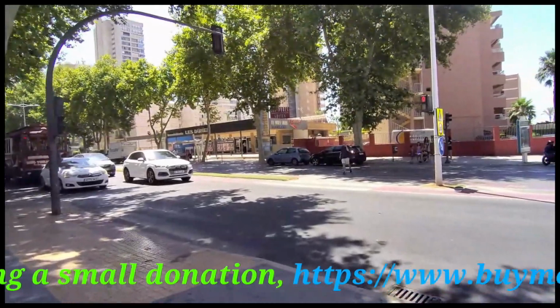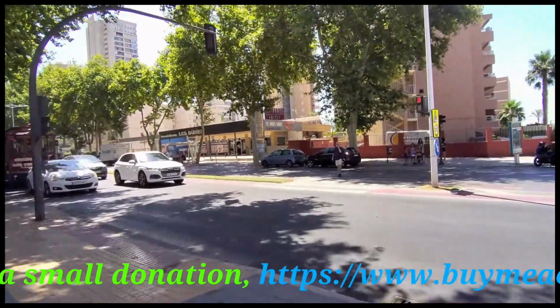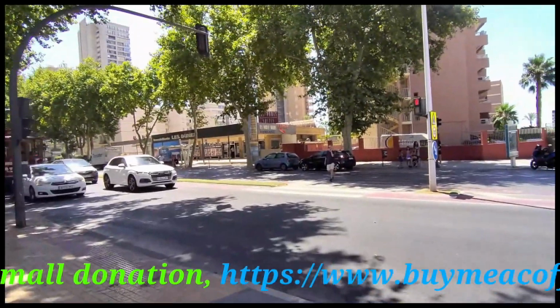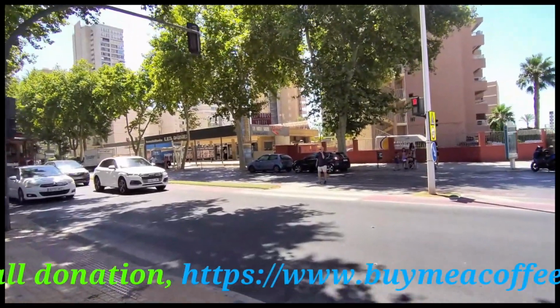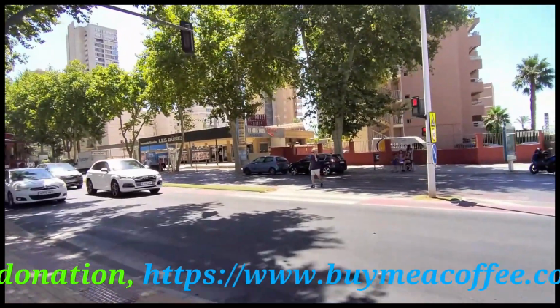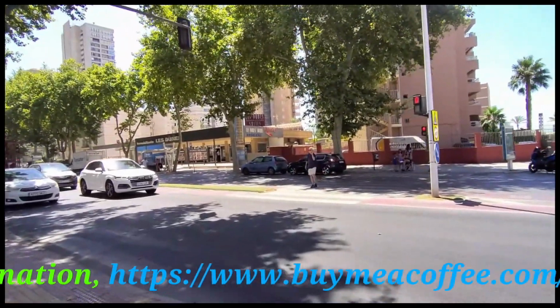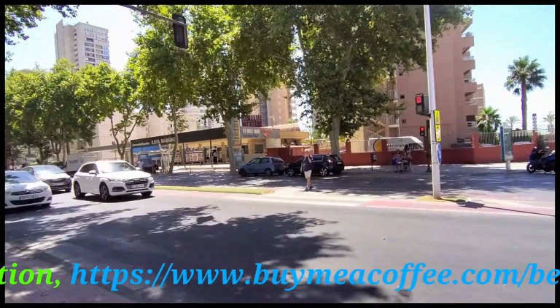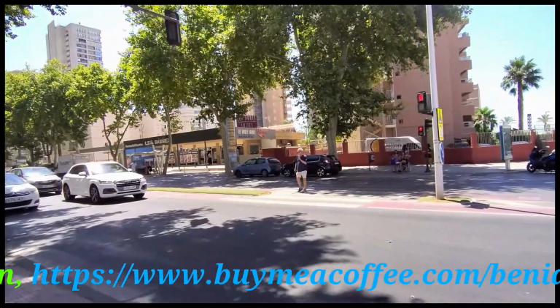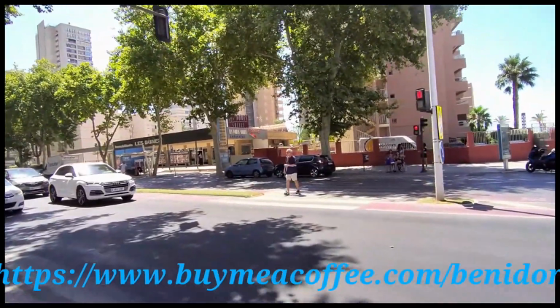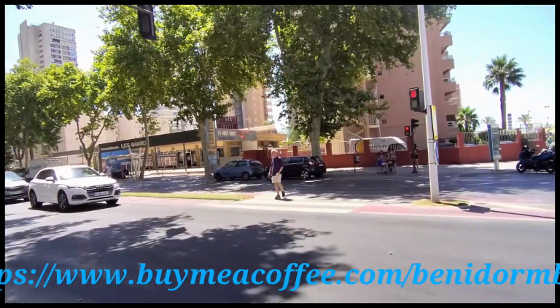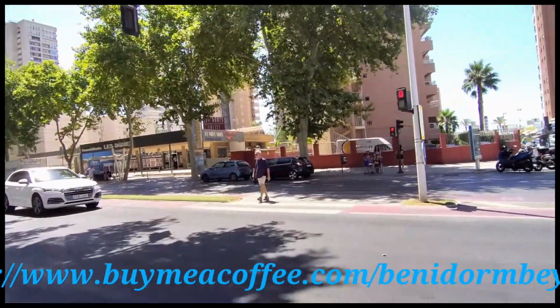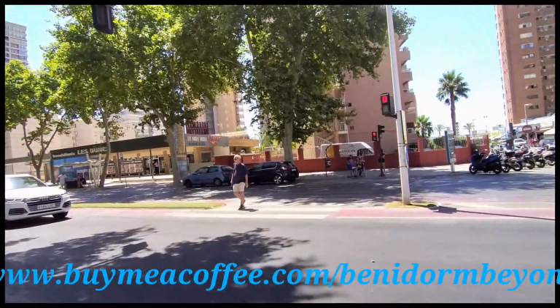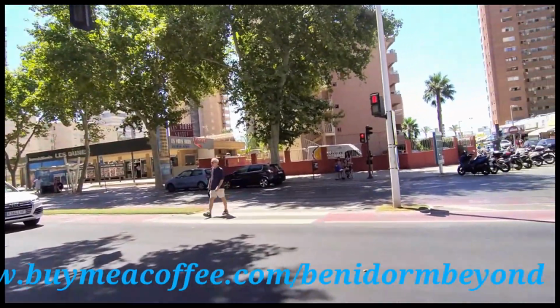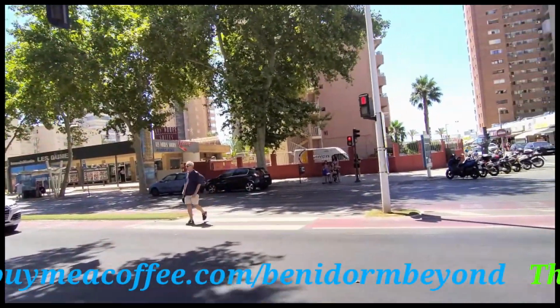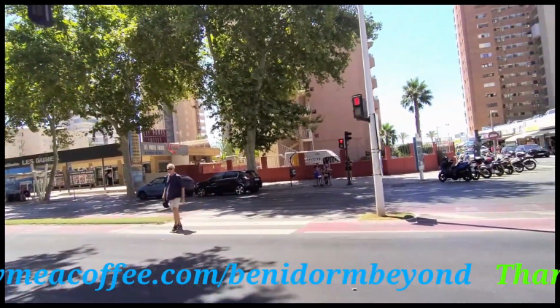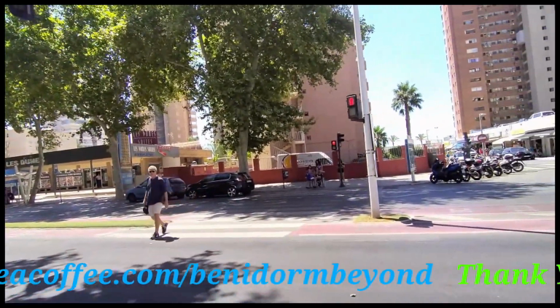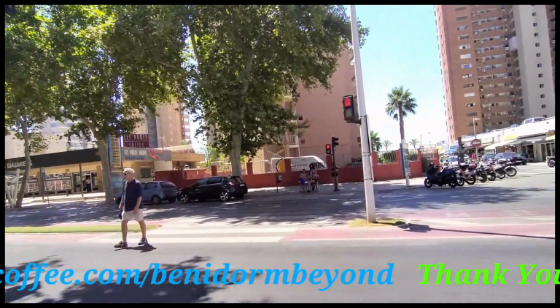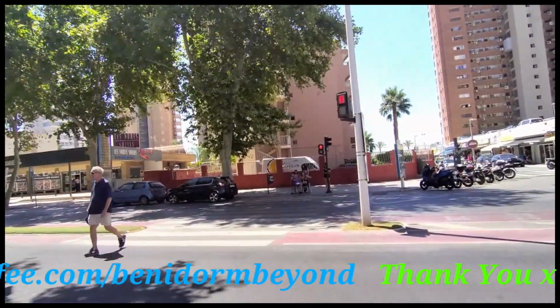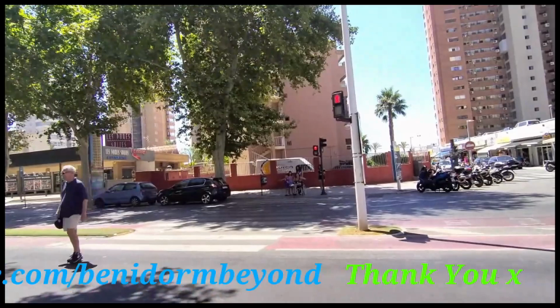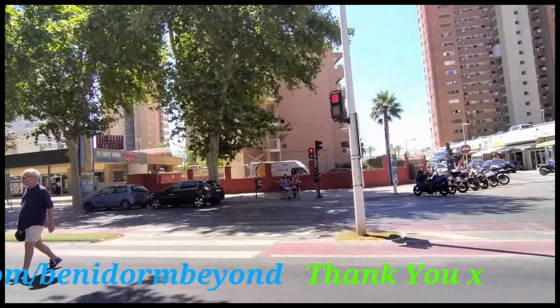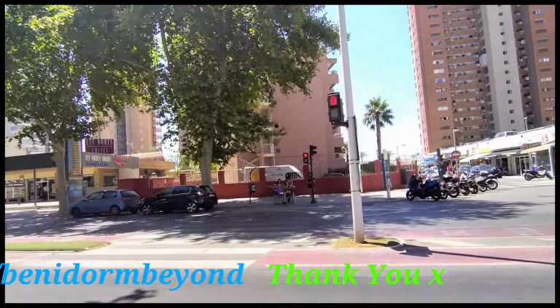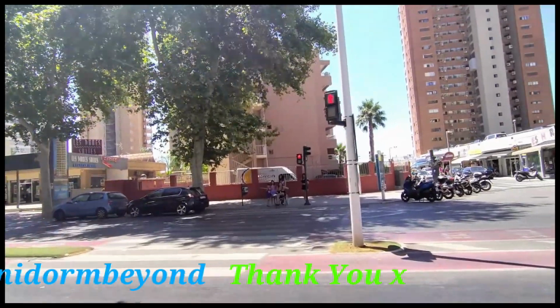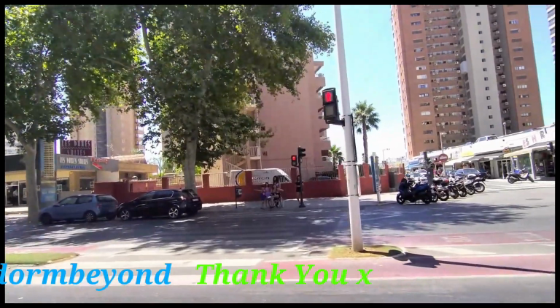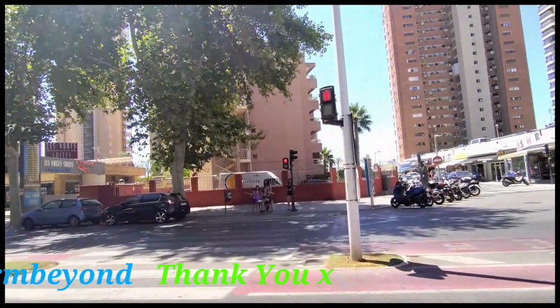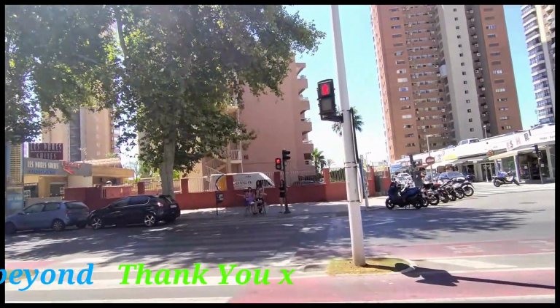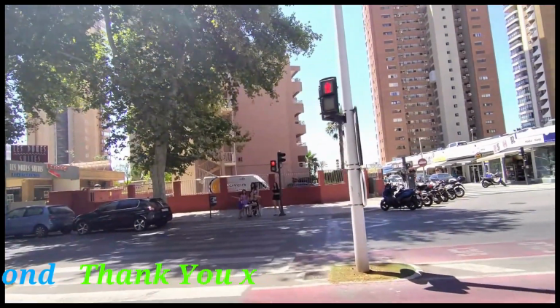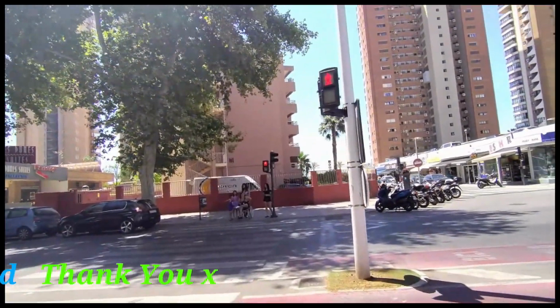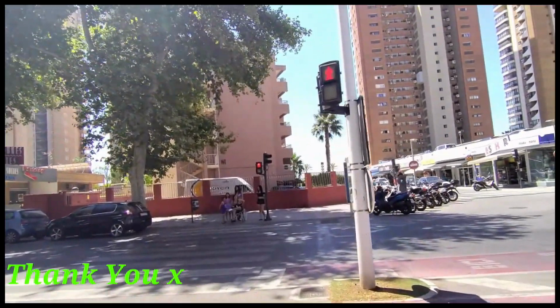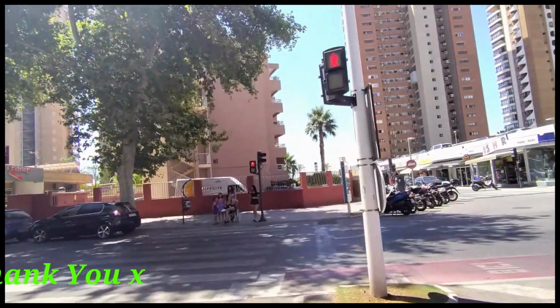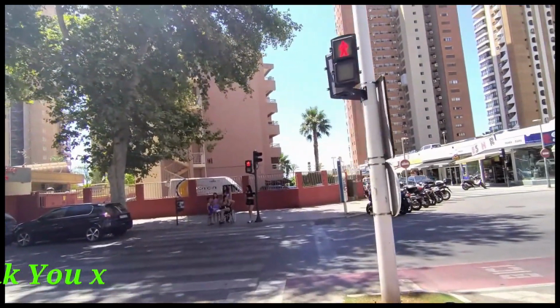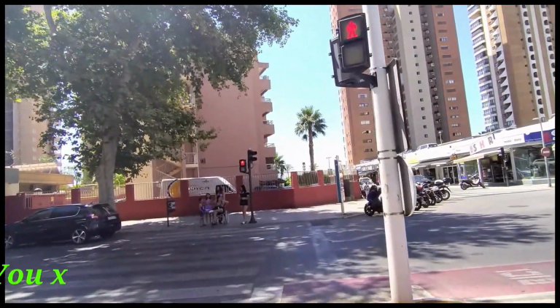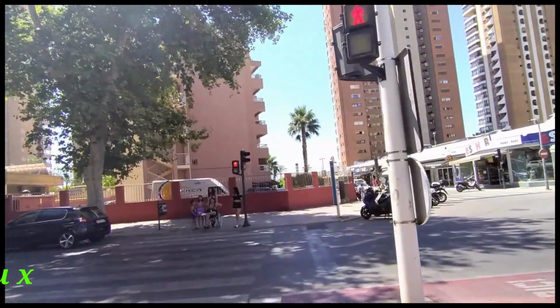We now cross Avenida del Mediterraneo itself and the gates of the Los Ranchos apartment block can just be seen before we move over to the right hand side.